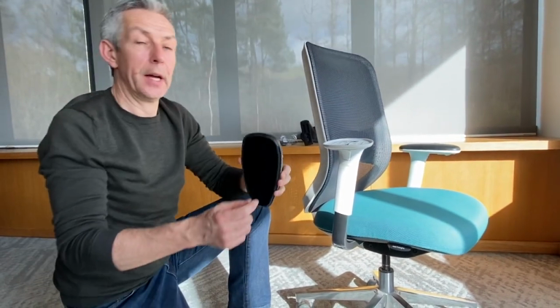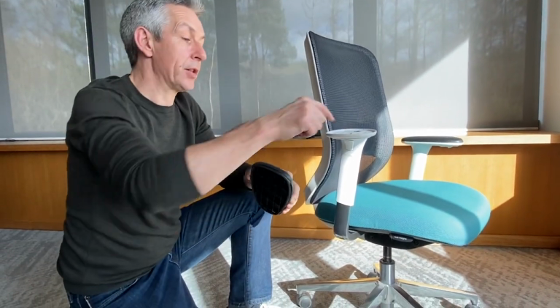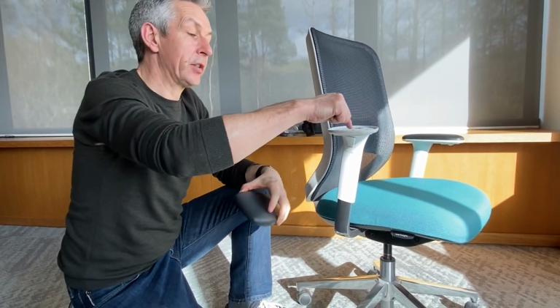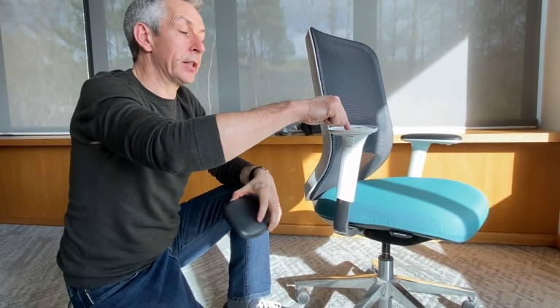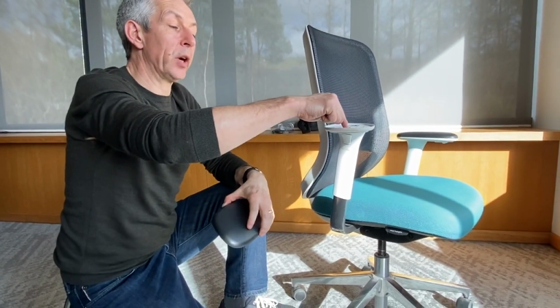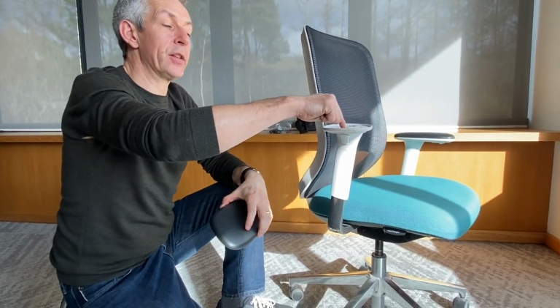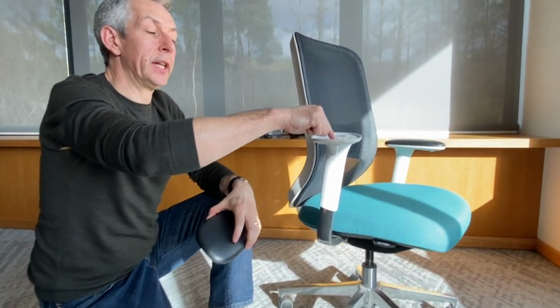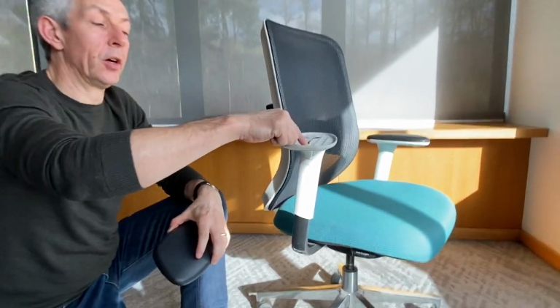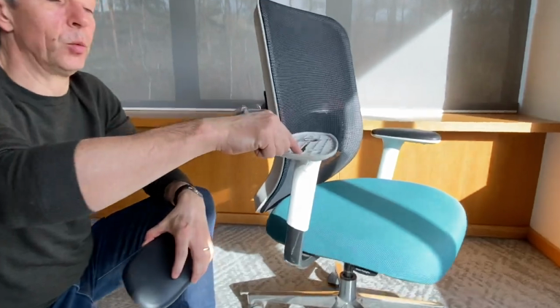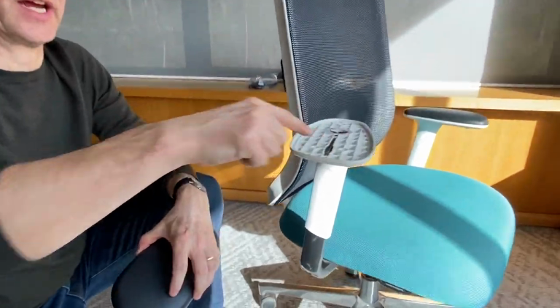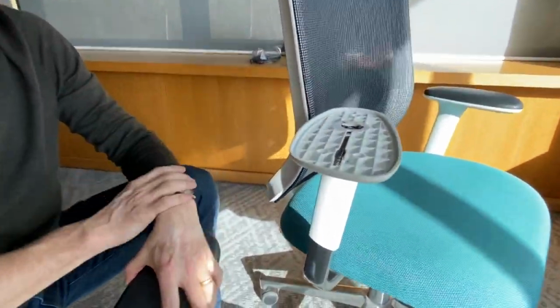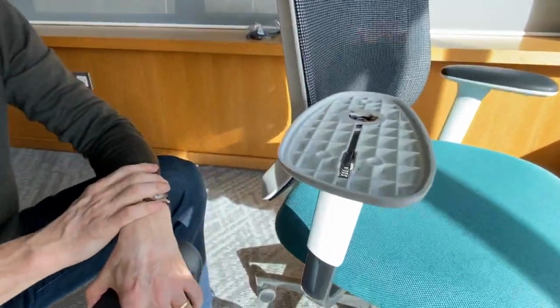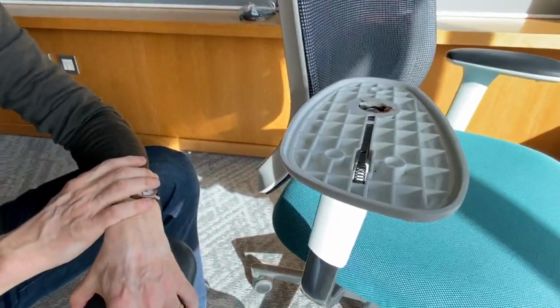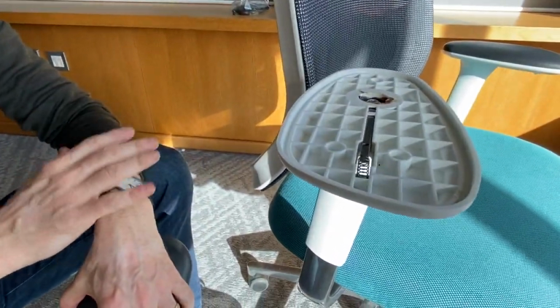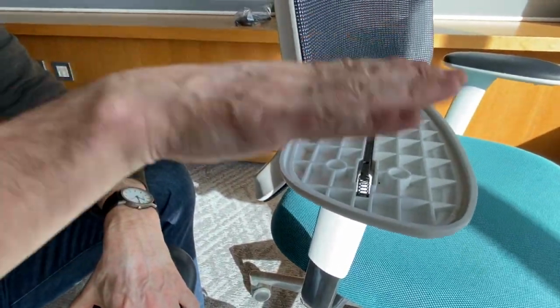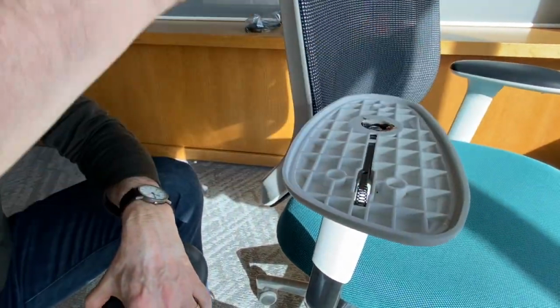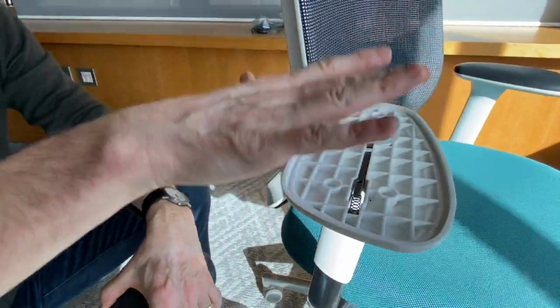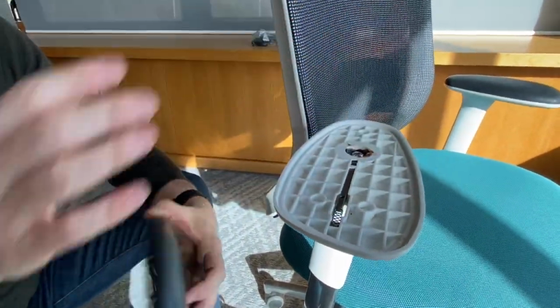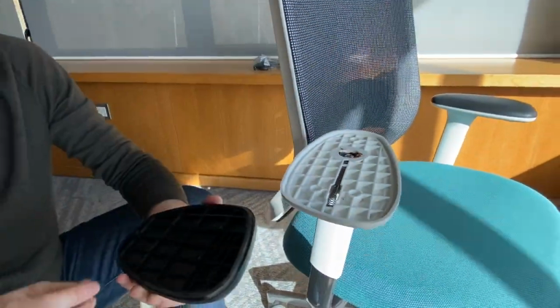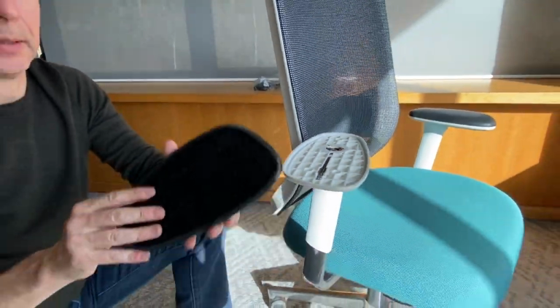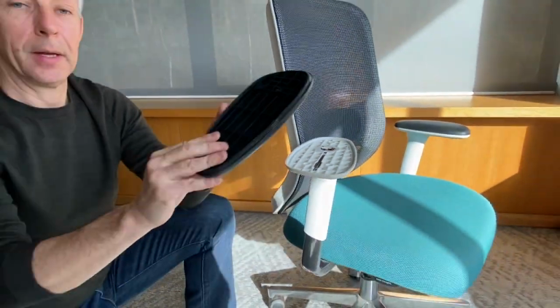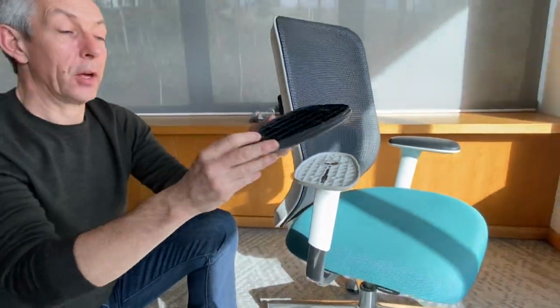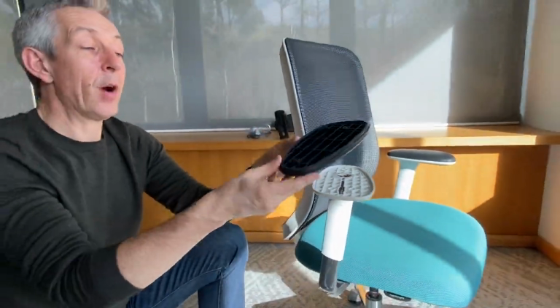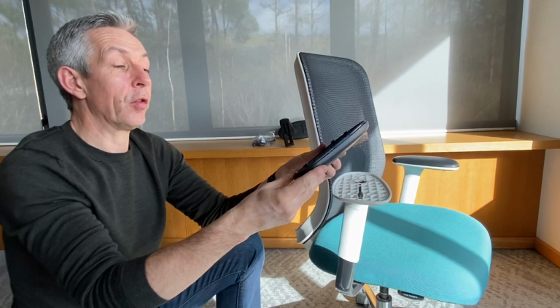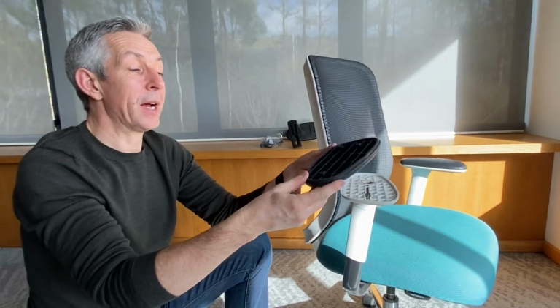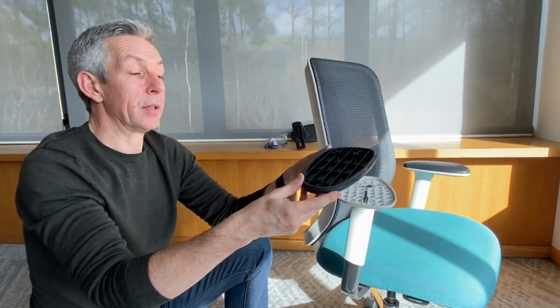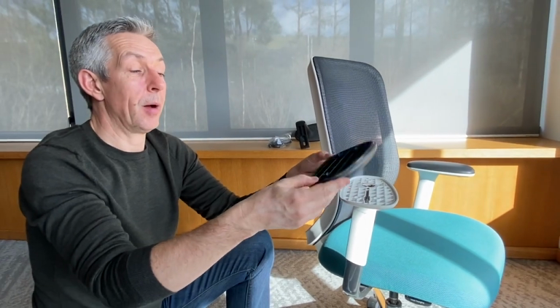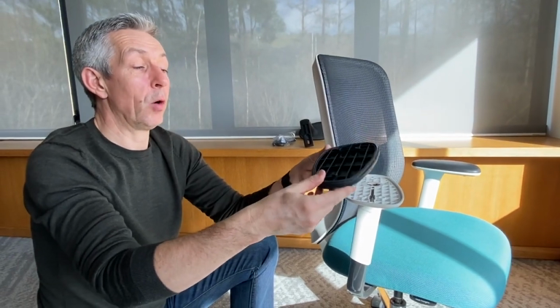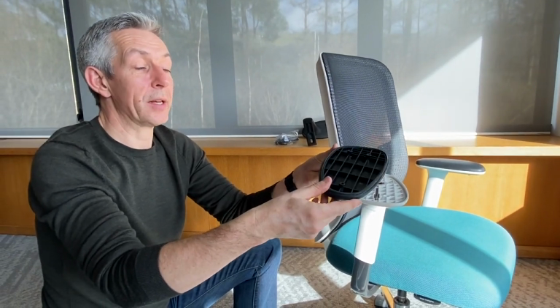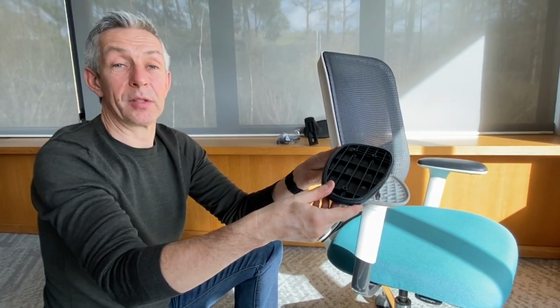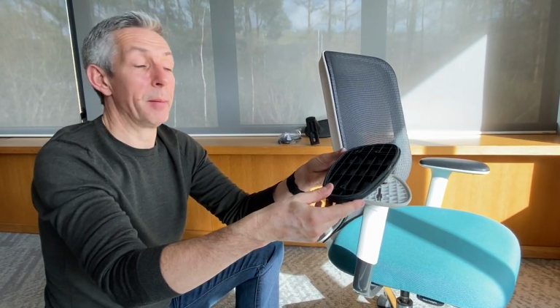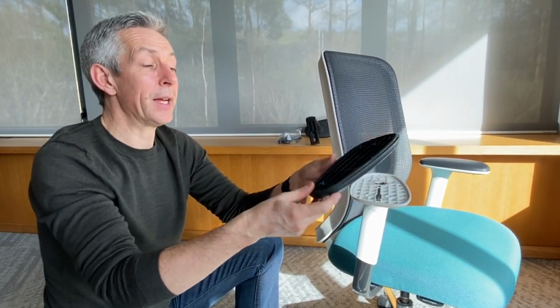It's this little spring inside here that I don't want to get accidentally lost — so that's why we're doing it this way up. Now I've got the whole pad sub-assembly in my hand.